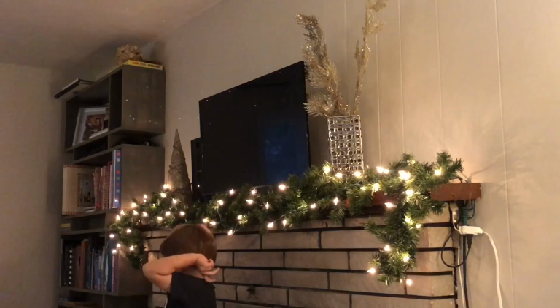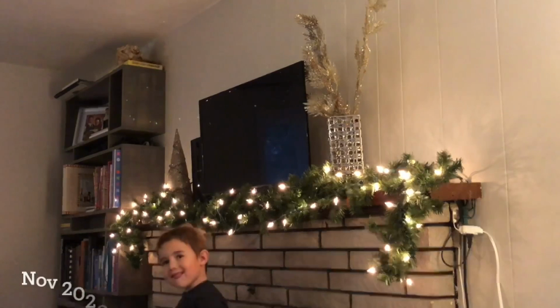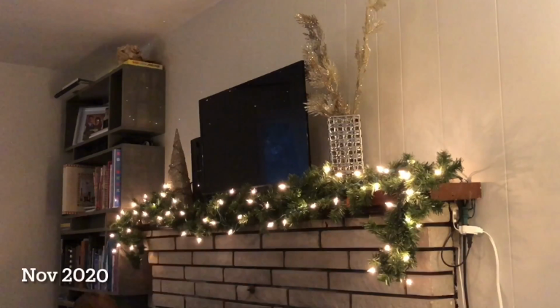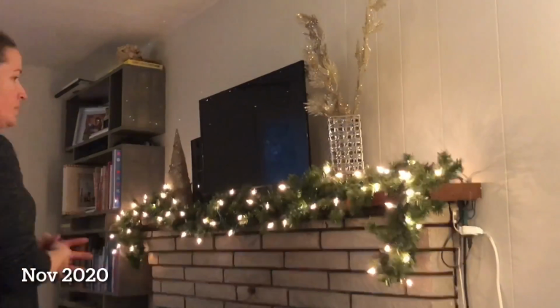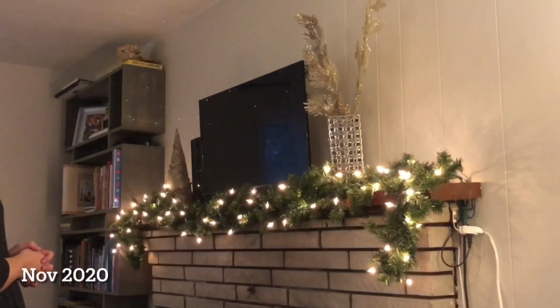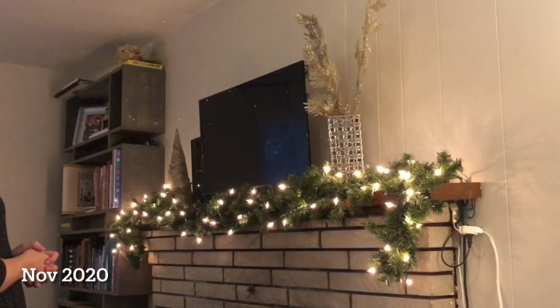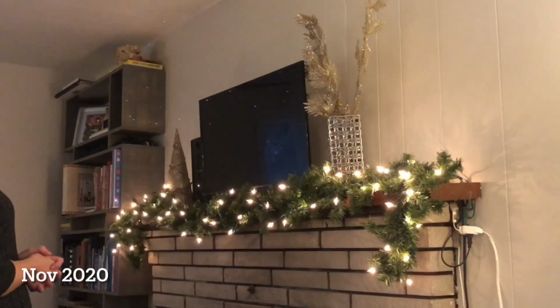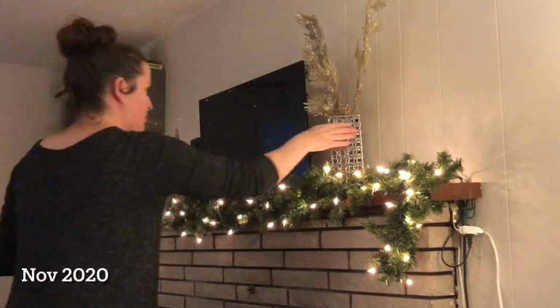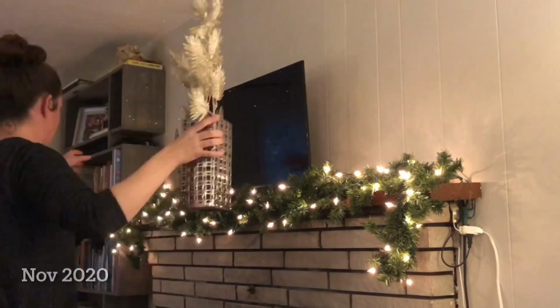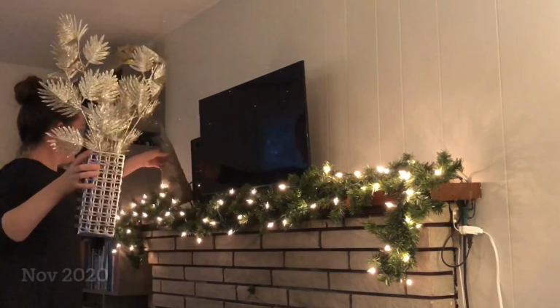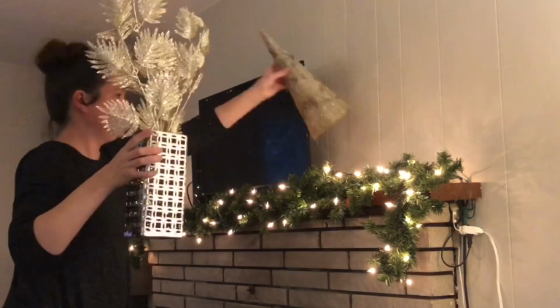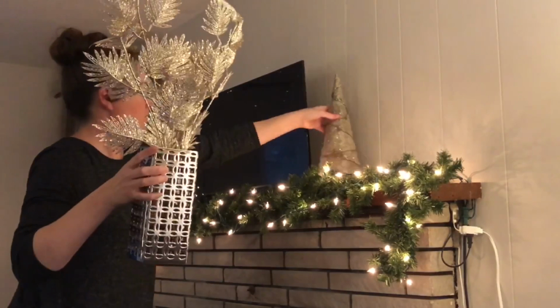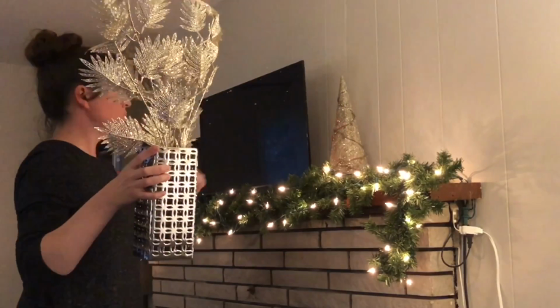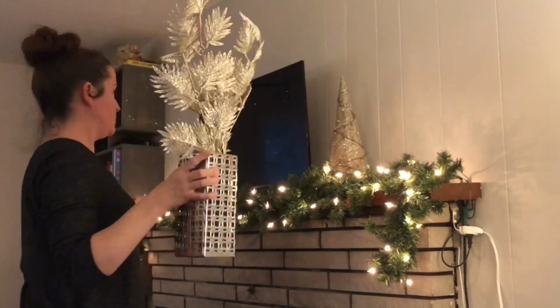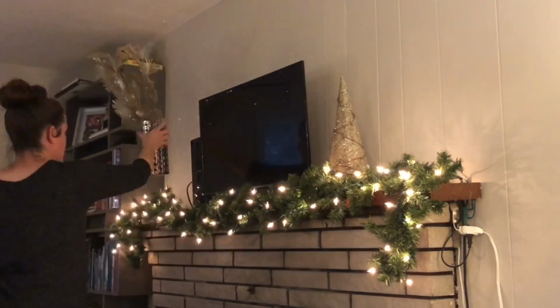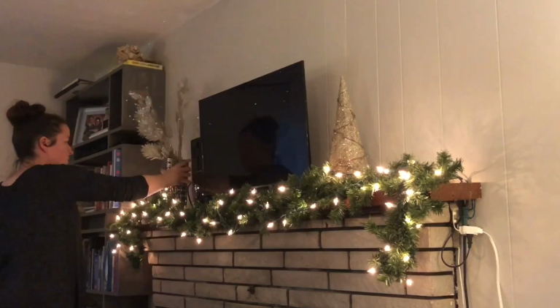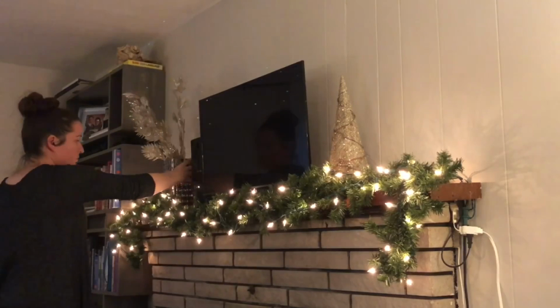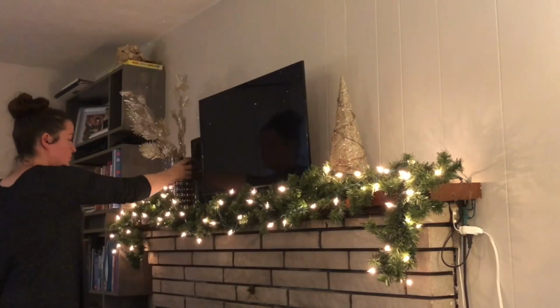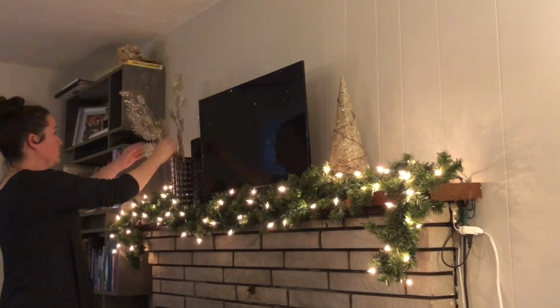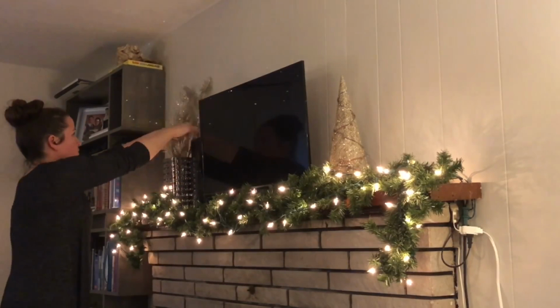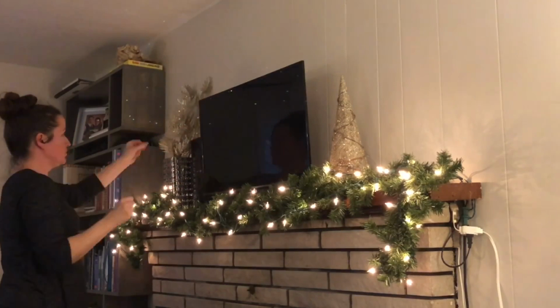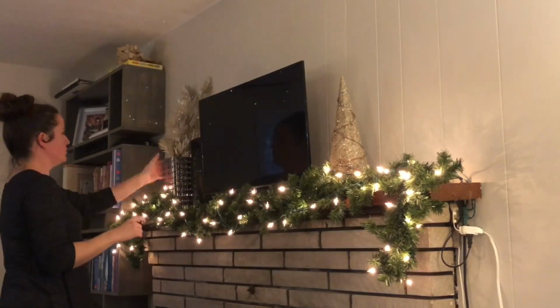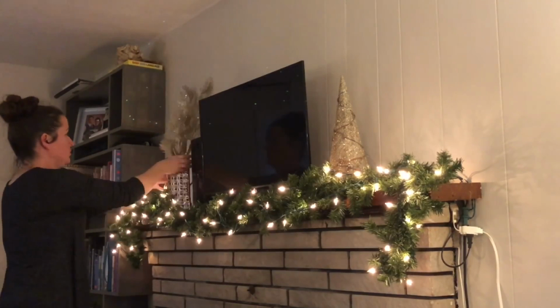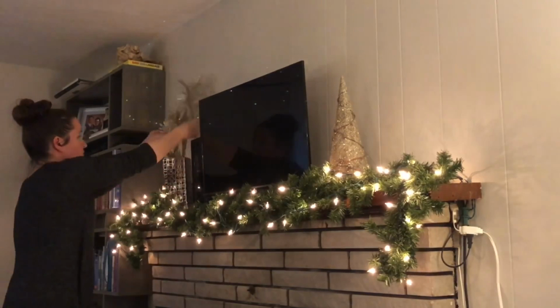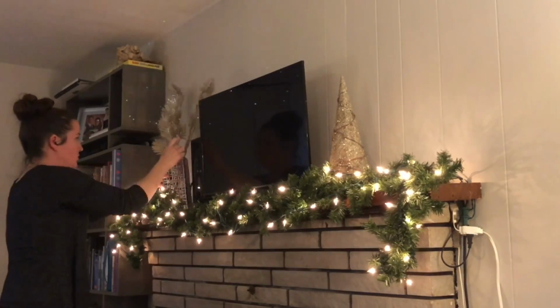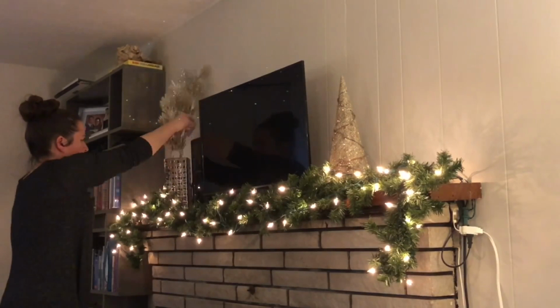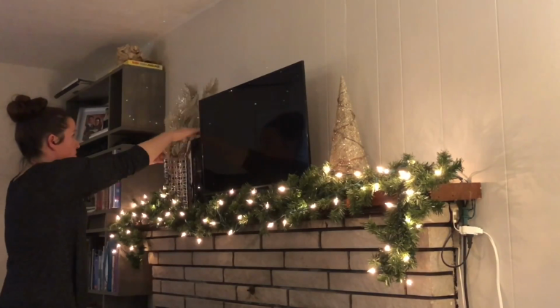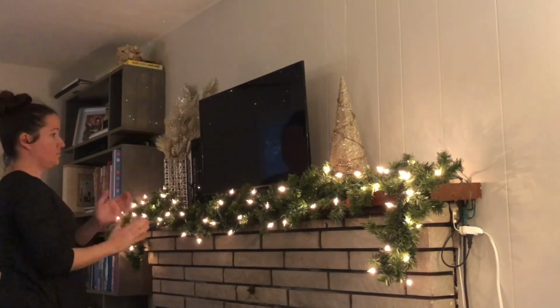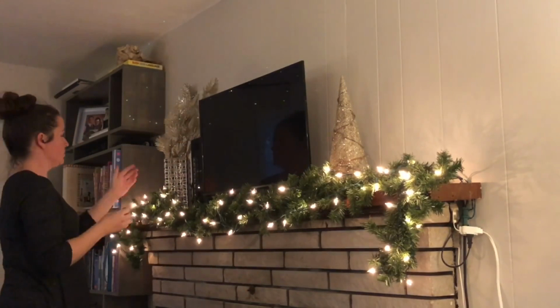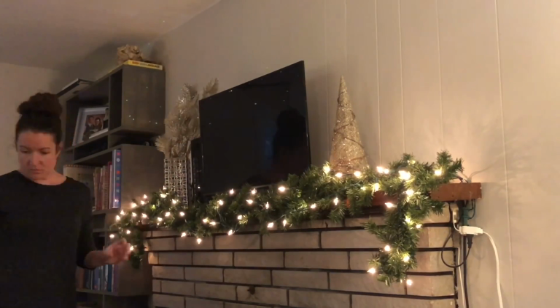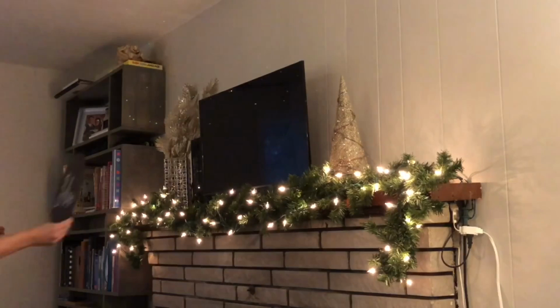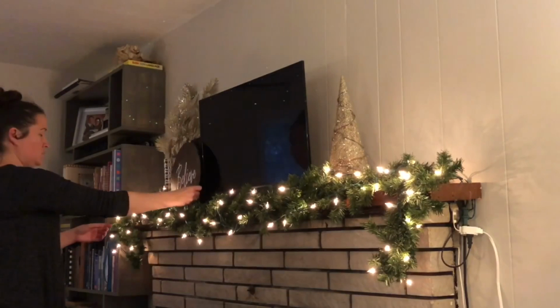Hey everyone, it's Katie. Welcome to my channel. Welcome to Christmas in July. This footage is actually from Christmas 2020 and we are starting with Victor and I decorating the mantle.